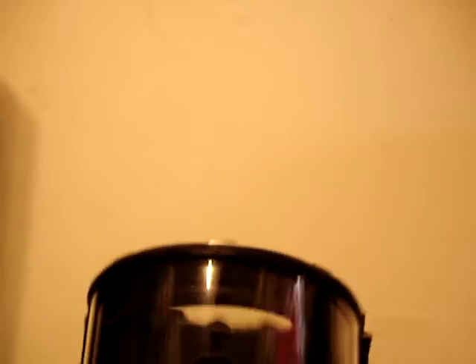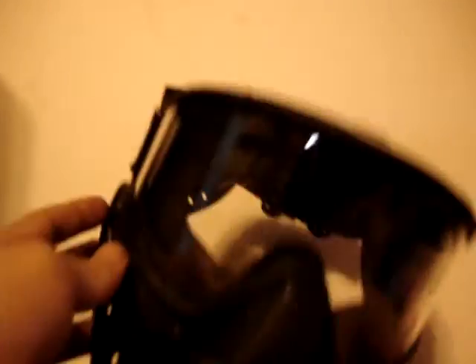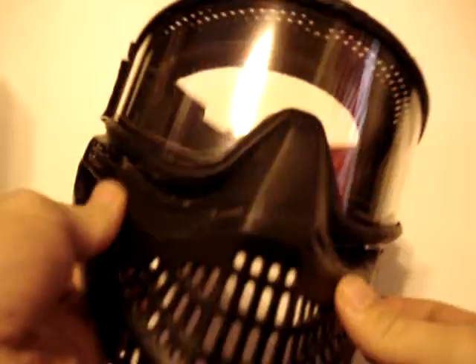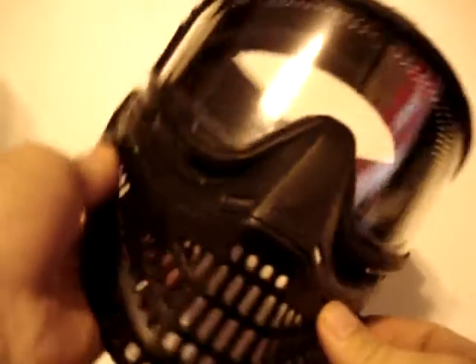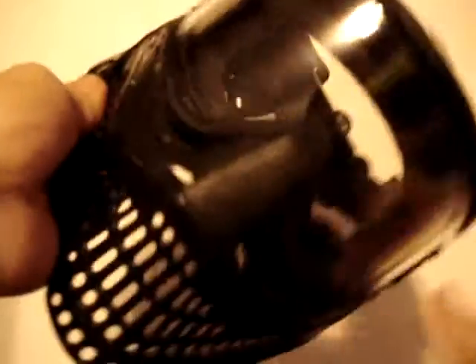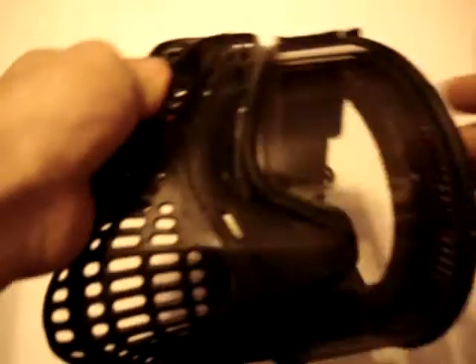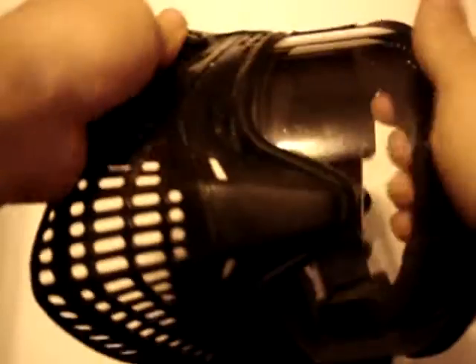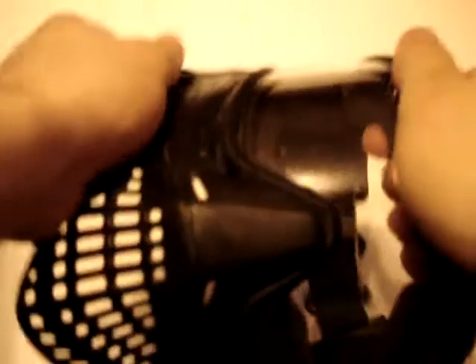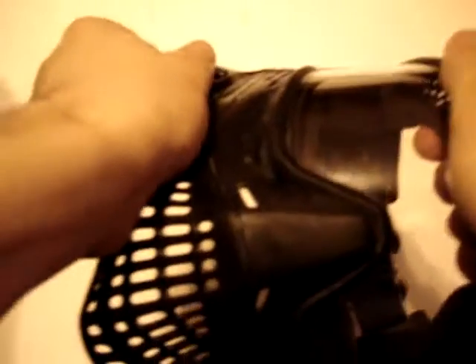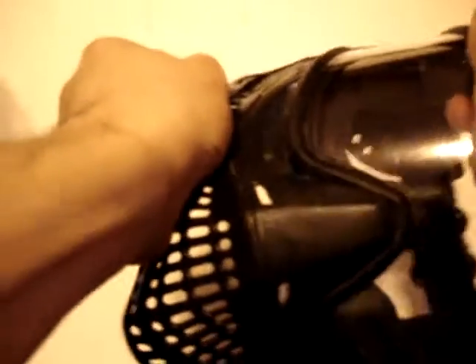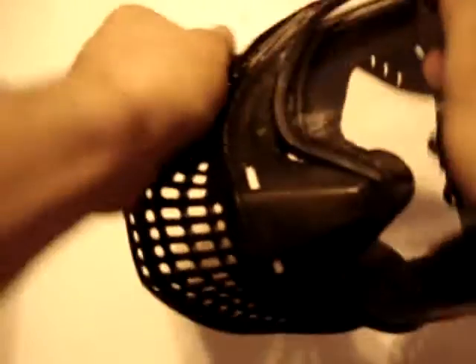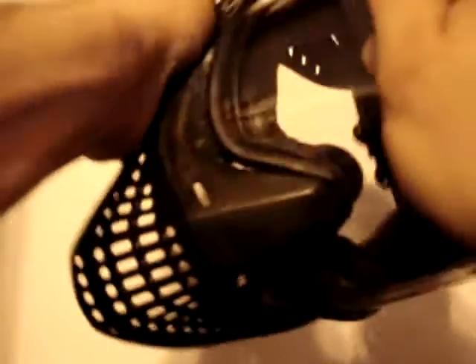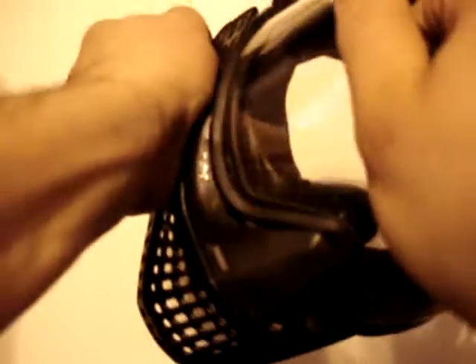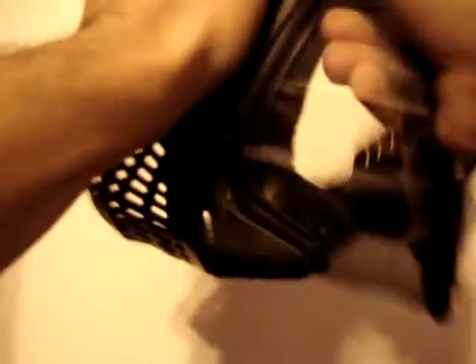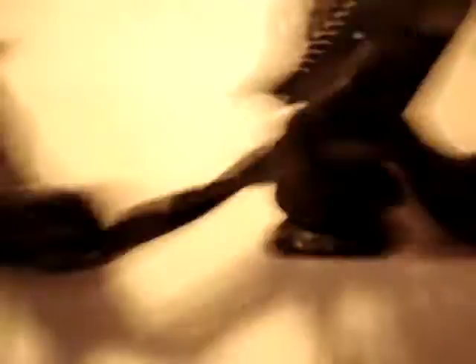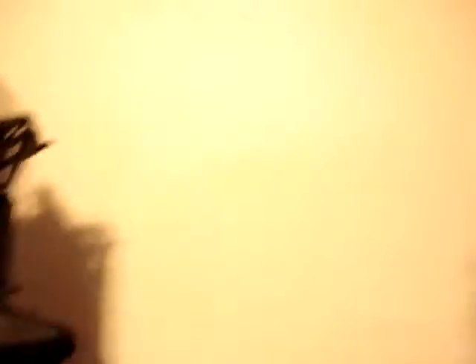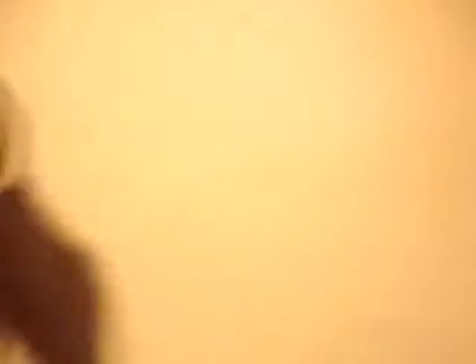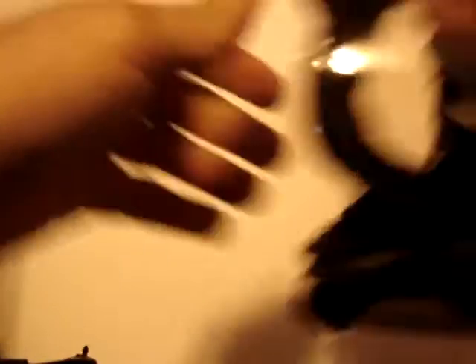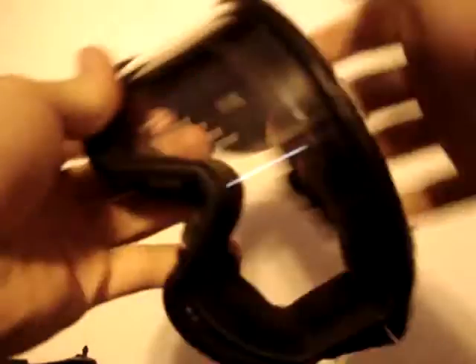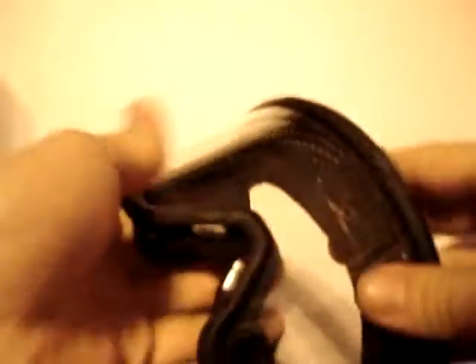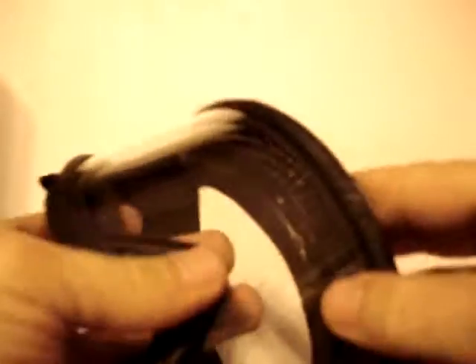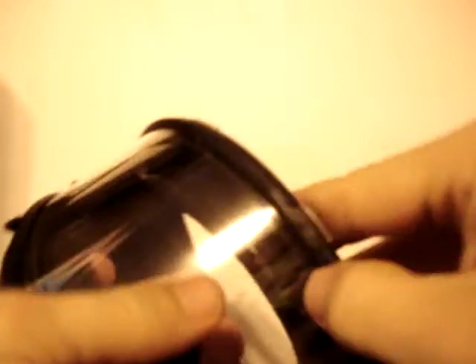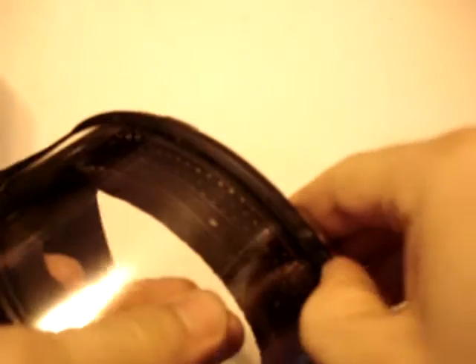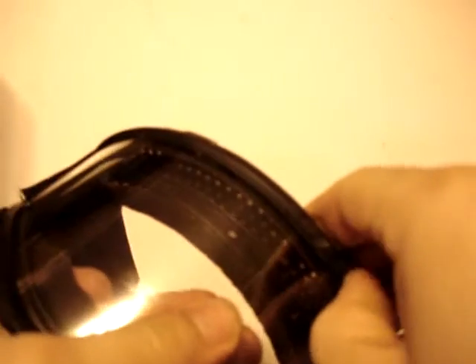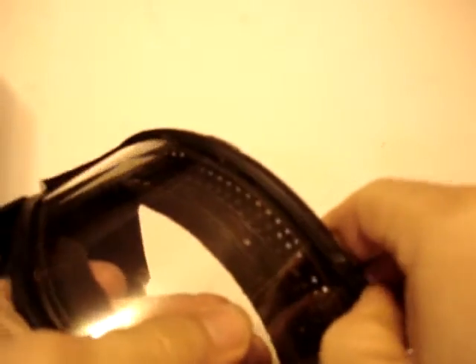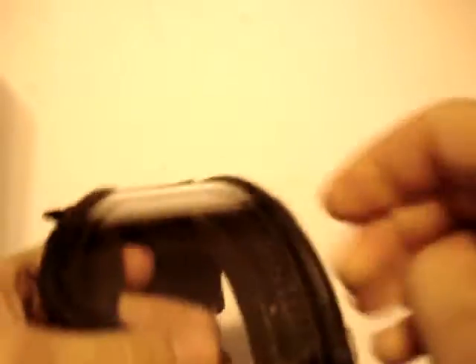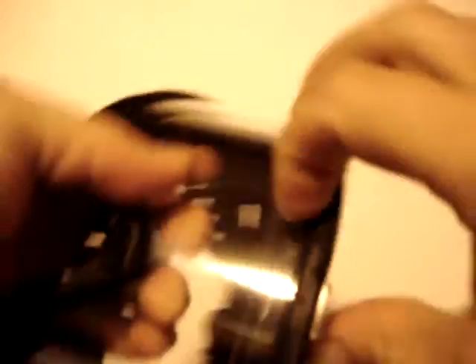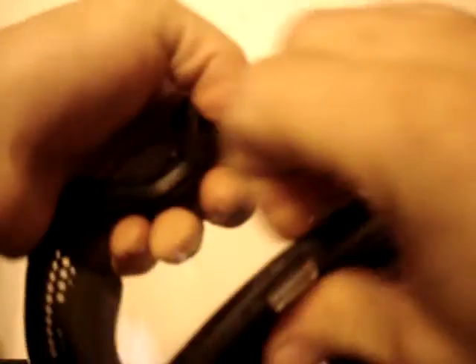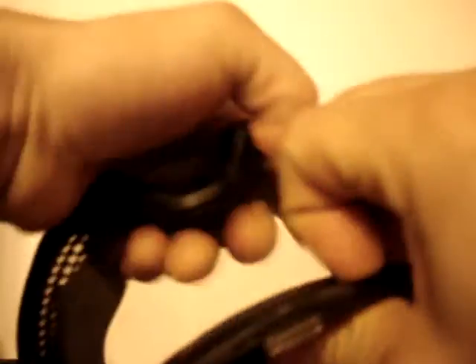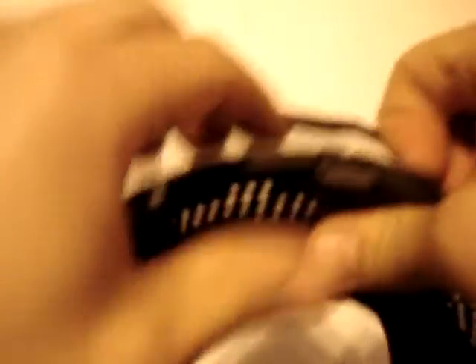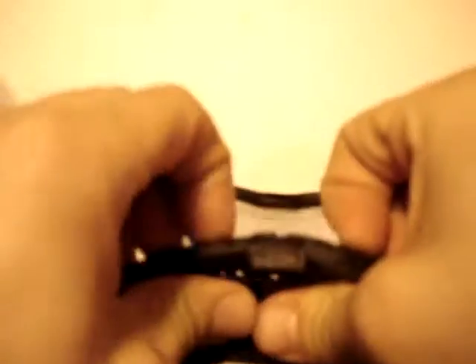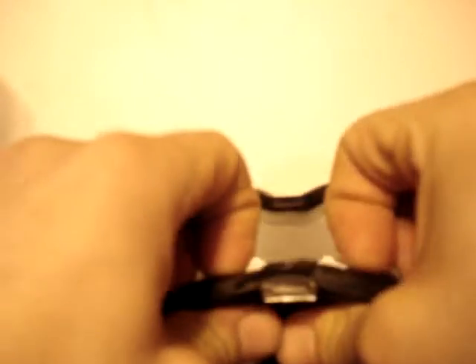How to take apart your PearlFlex. First, pull the bottom off. Then you want to do each clip at a time, one at a time.